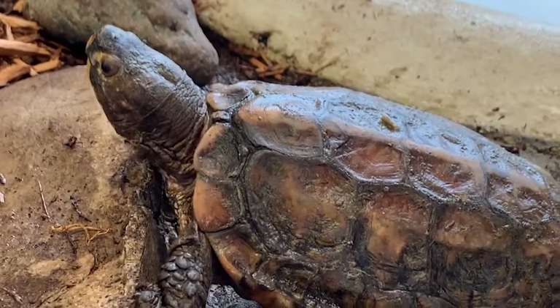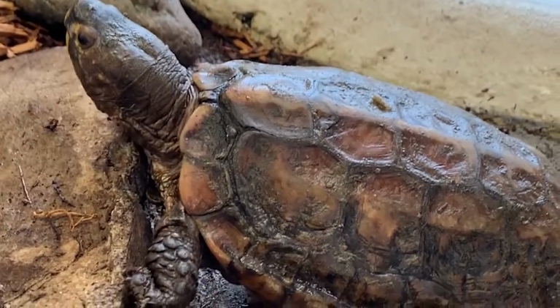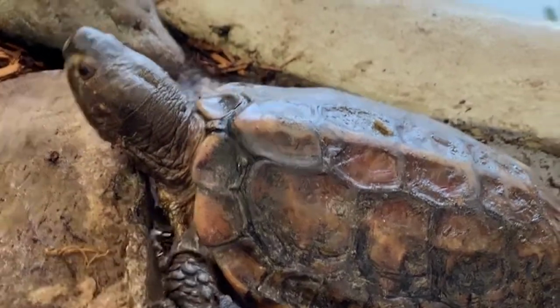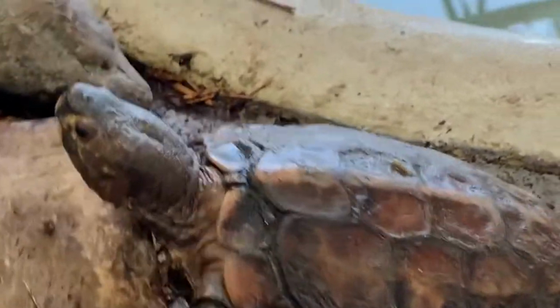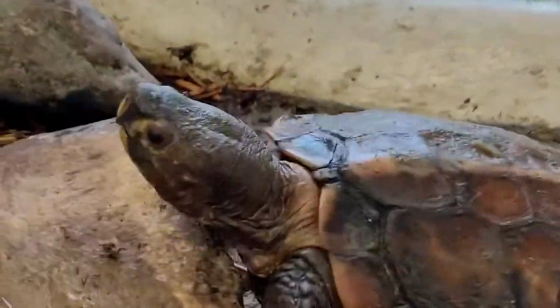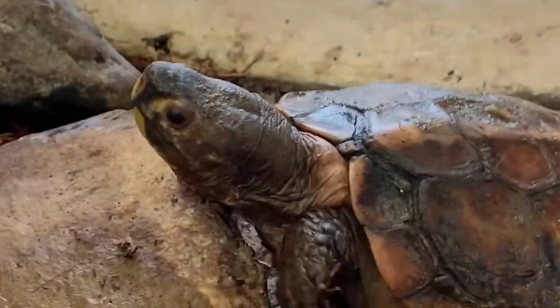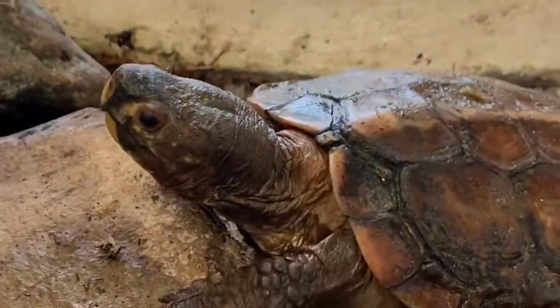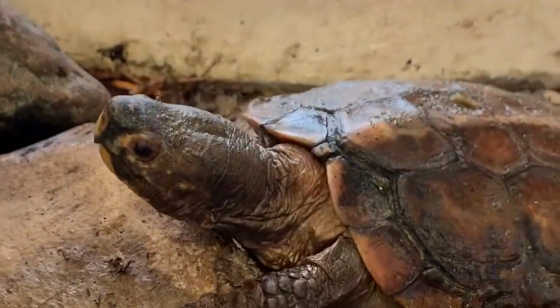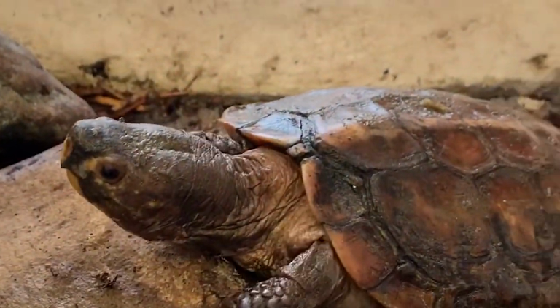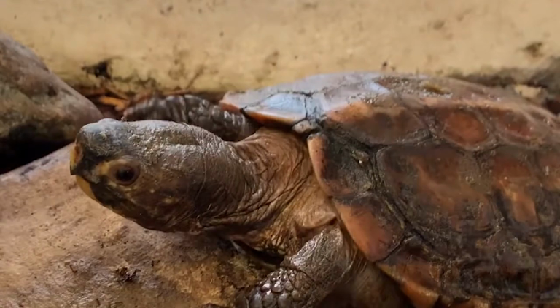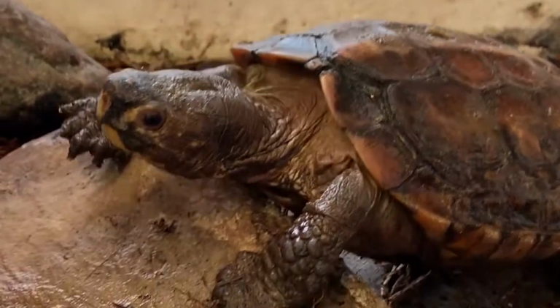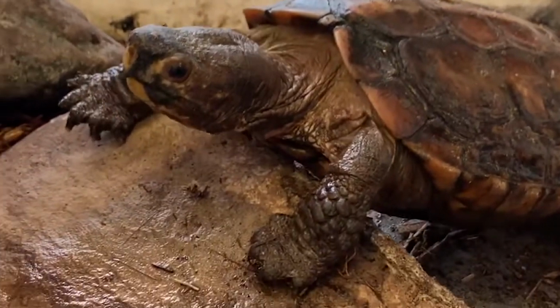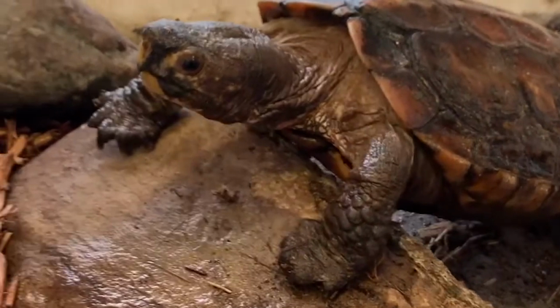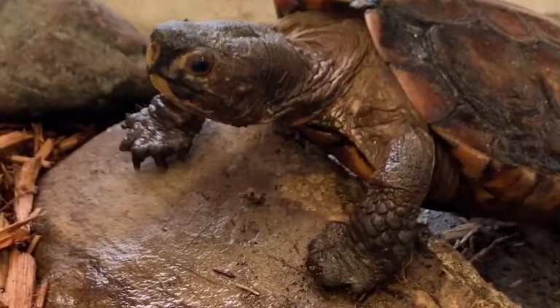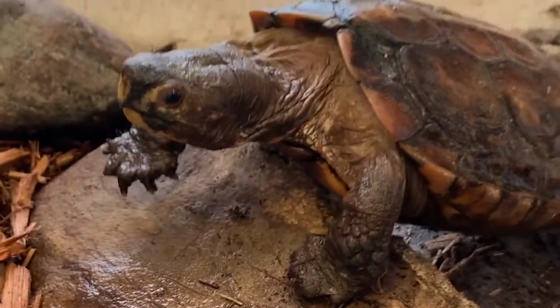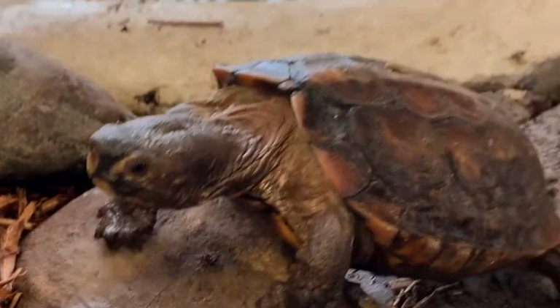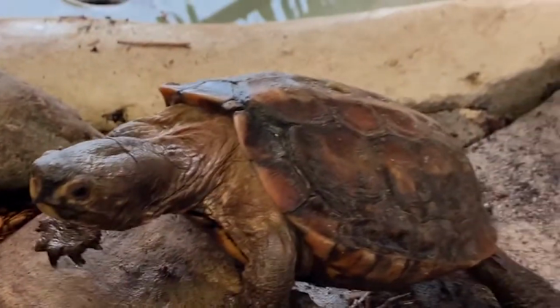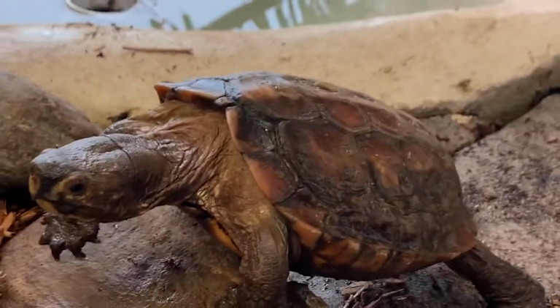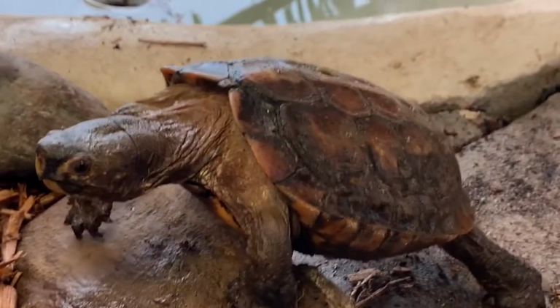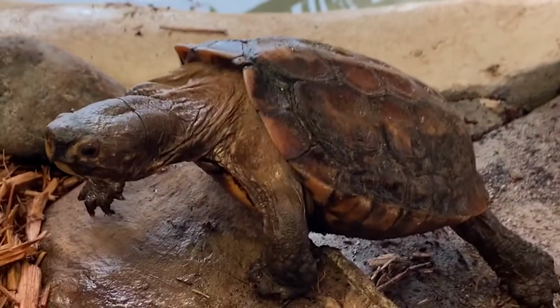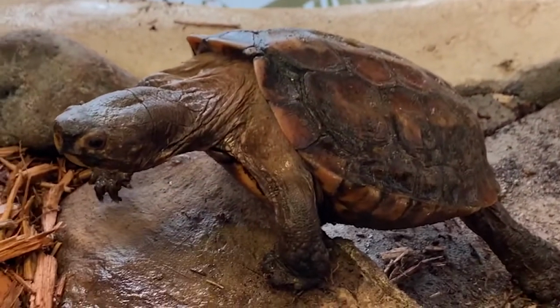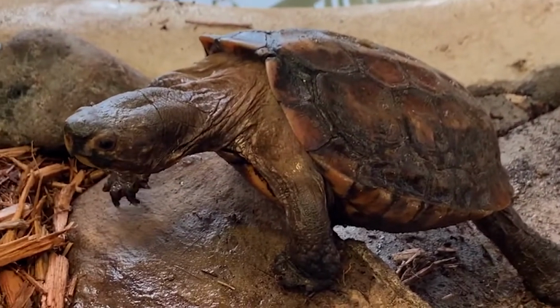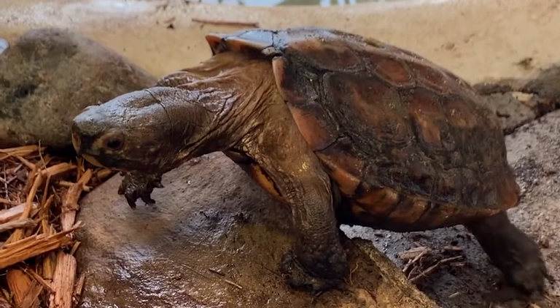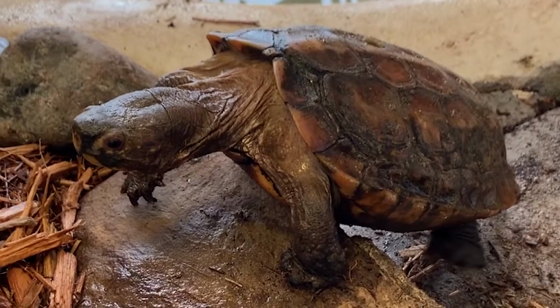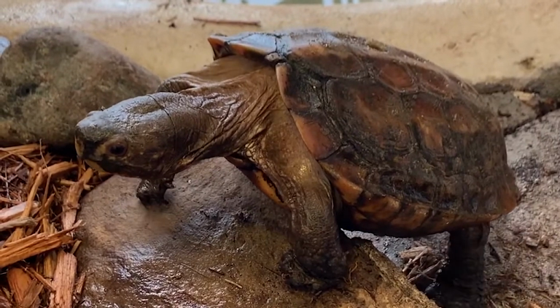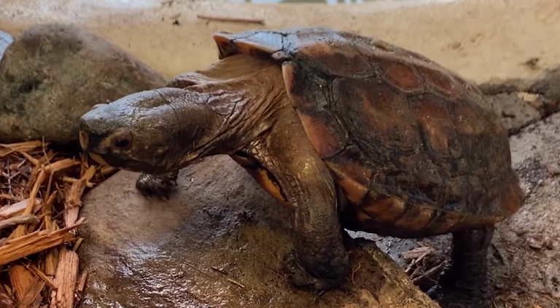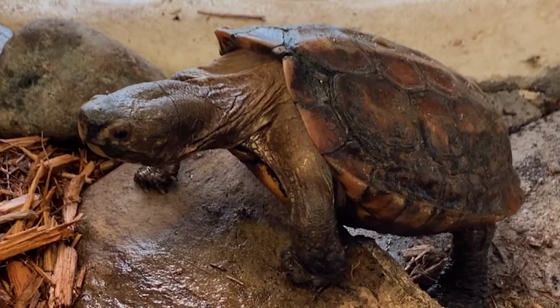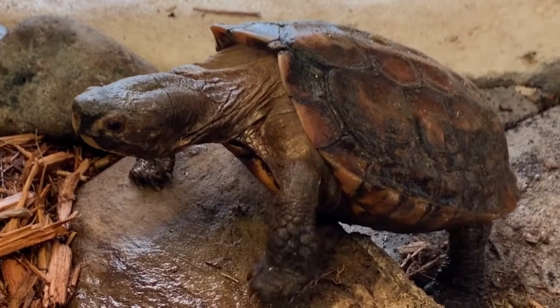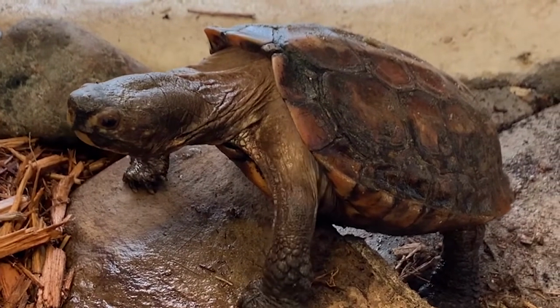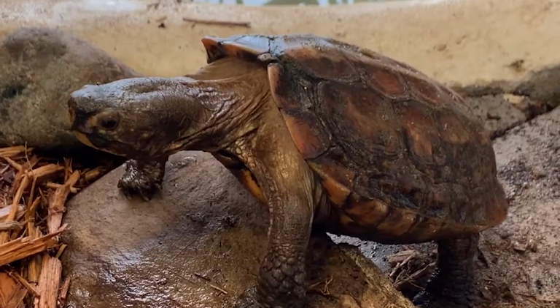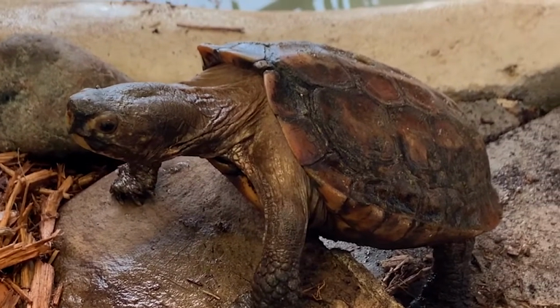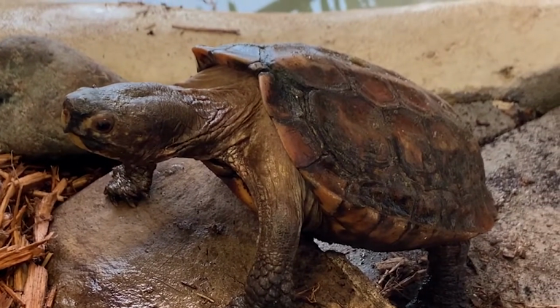Responsible zoos play an important role in the conservation of endangered animals, and so do you when you support responsible conservation organizations. Together, we can all work to help critically endangered animals like the Sulawesi Forest Turtle.